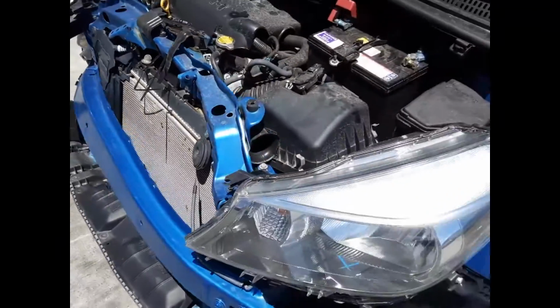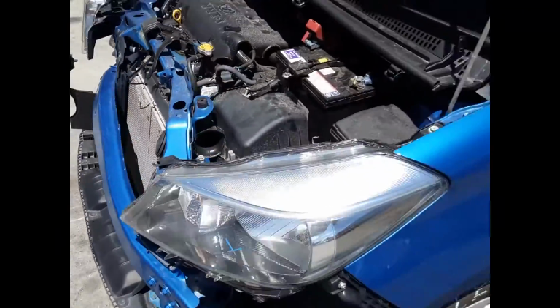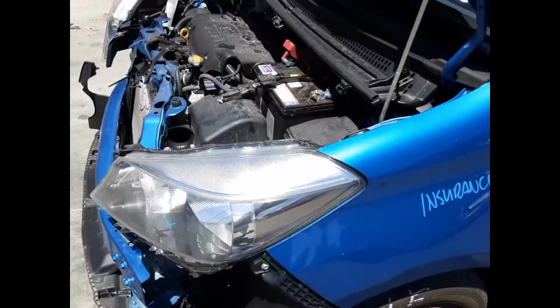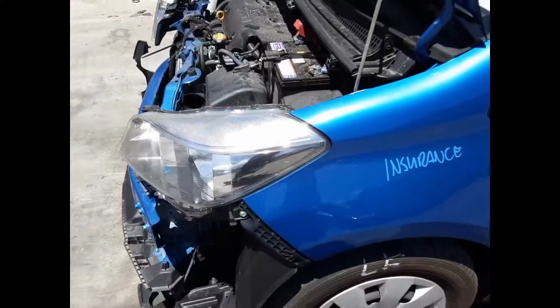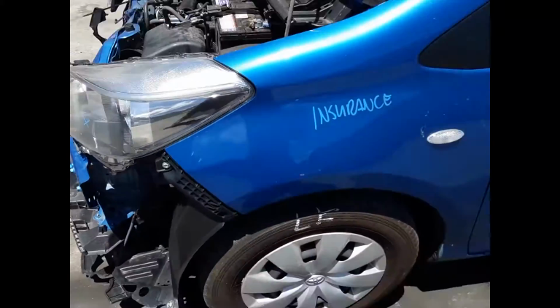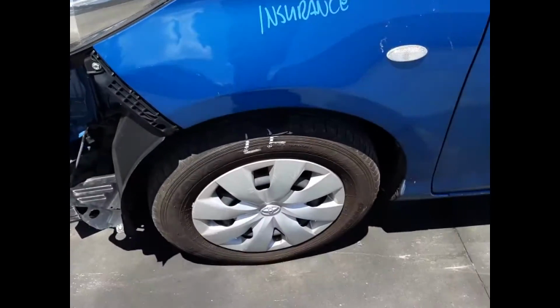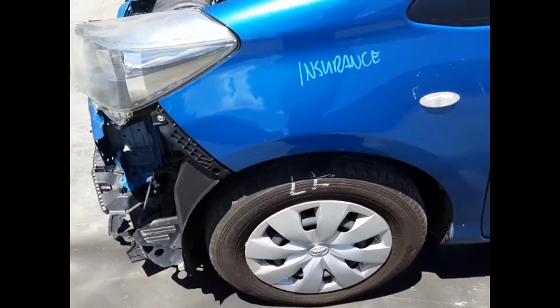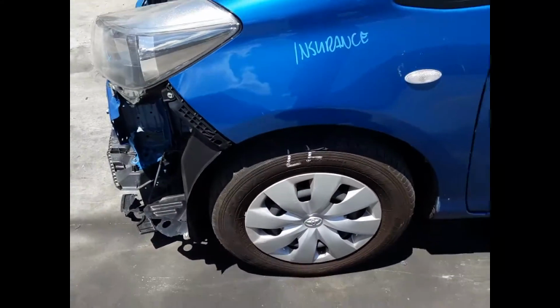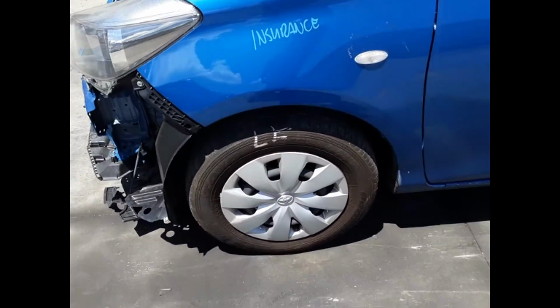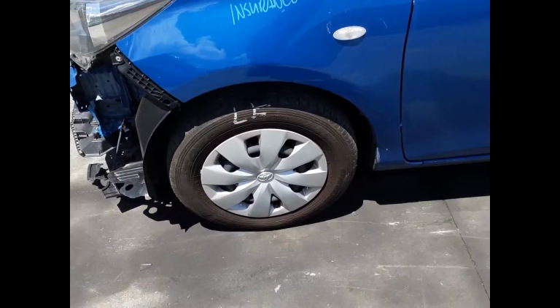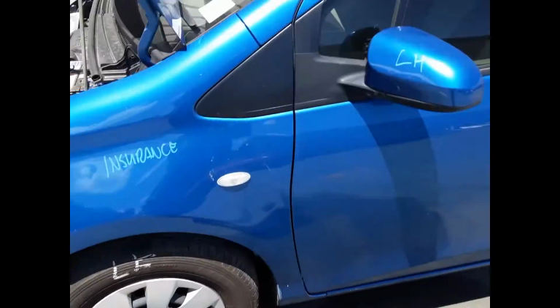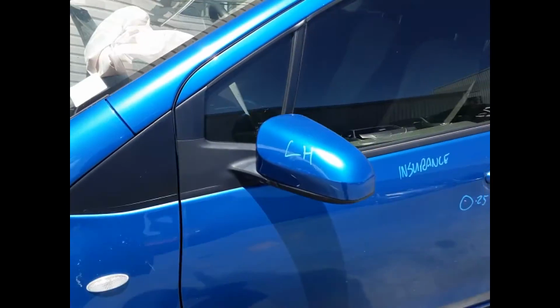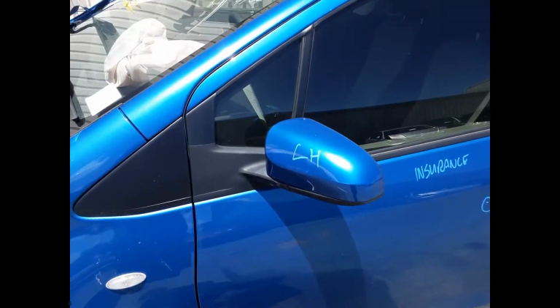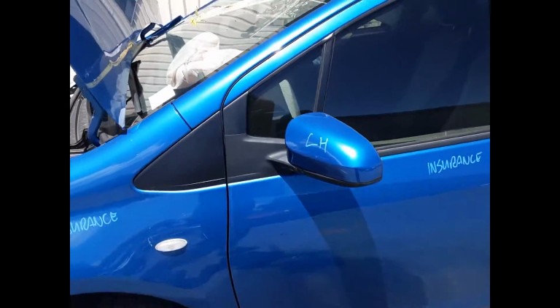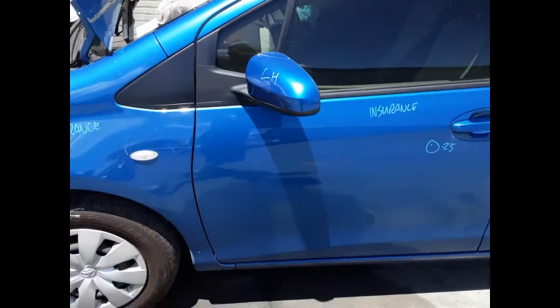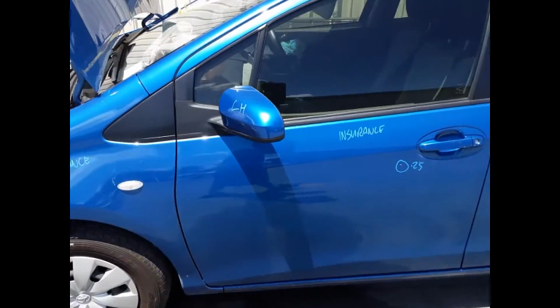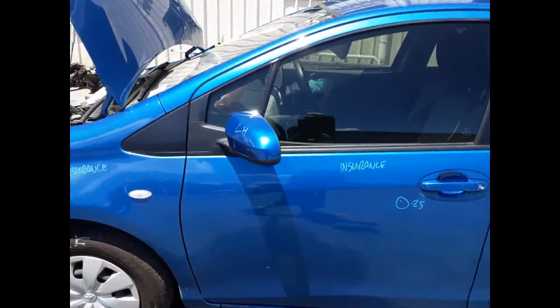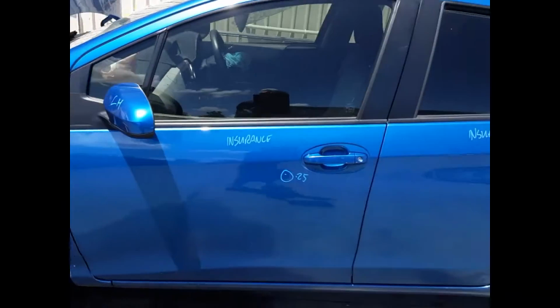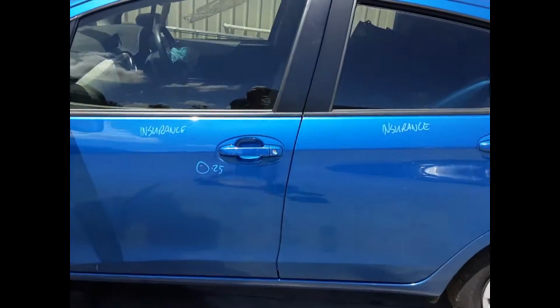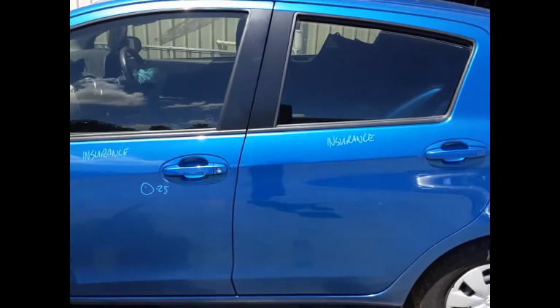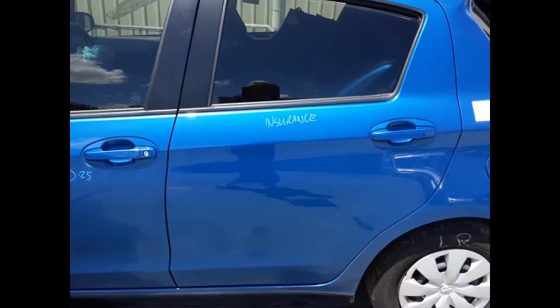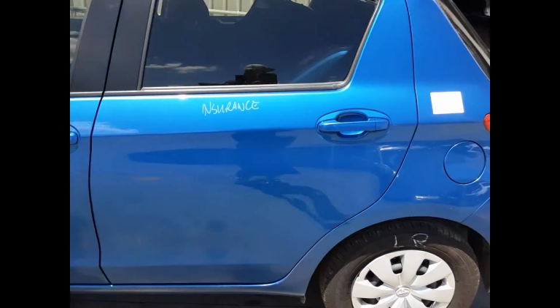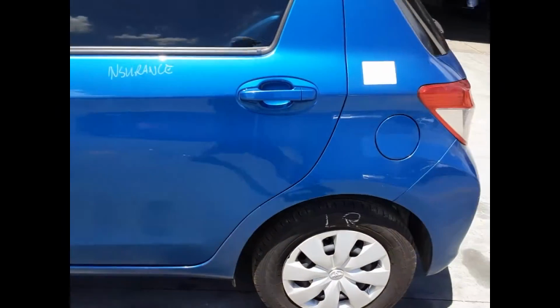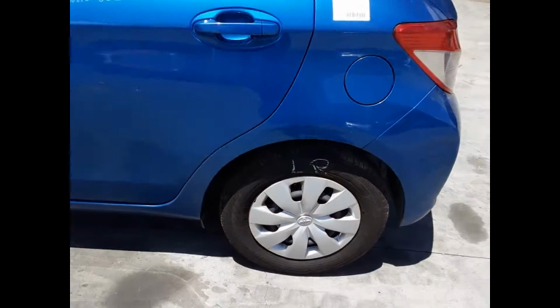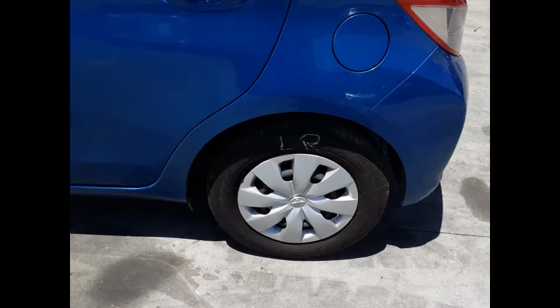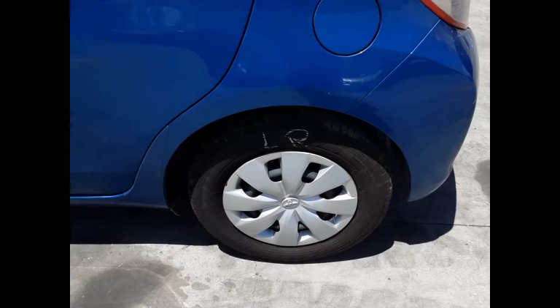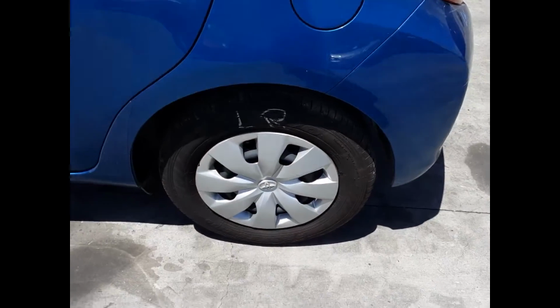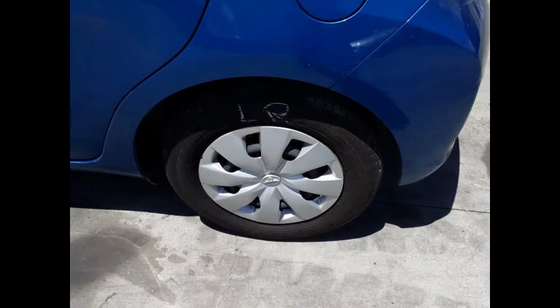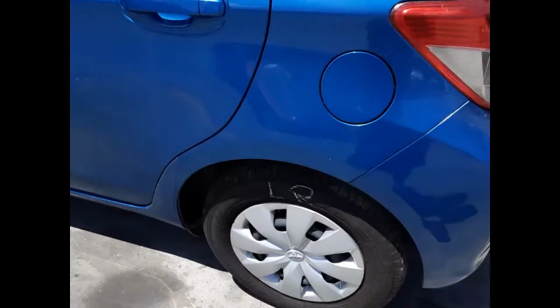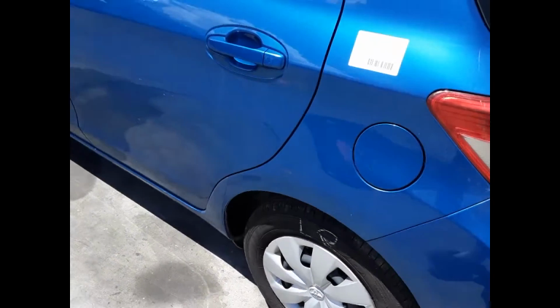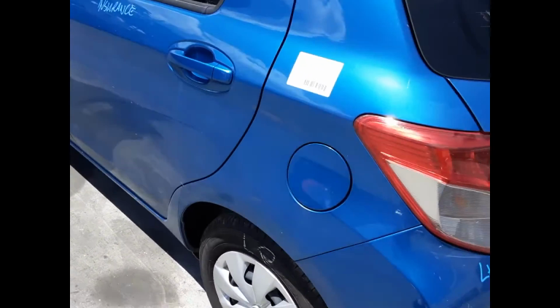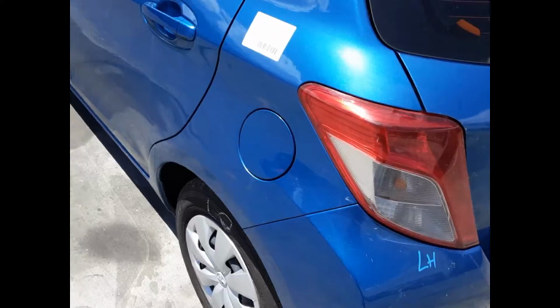We have a left-hand guard, left front 14-inch steel rim with a good tyre, left power door mirror. Left front door has one small dent. Left rear door appears to have no damage, left rear 14-inch steel rim with a good tyre. Left hand tower light.